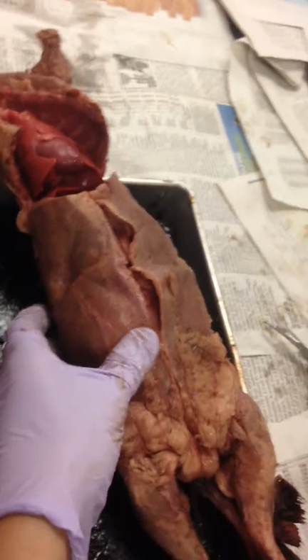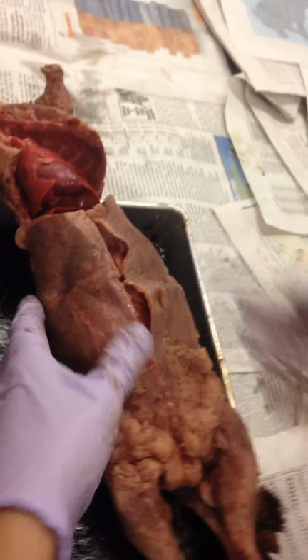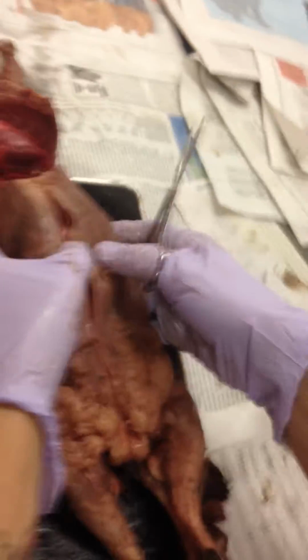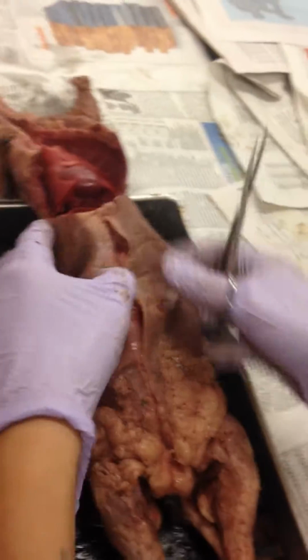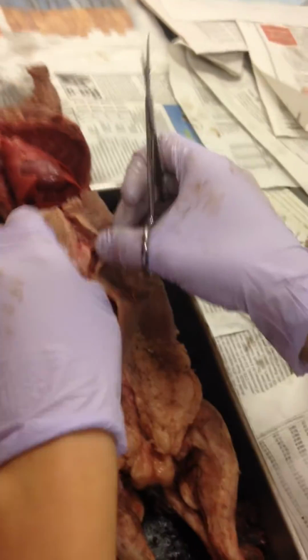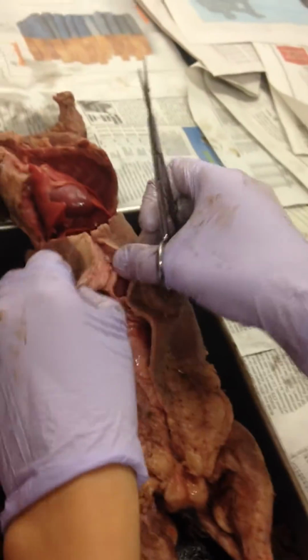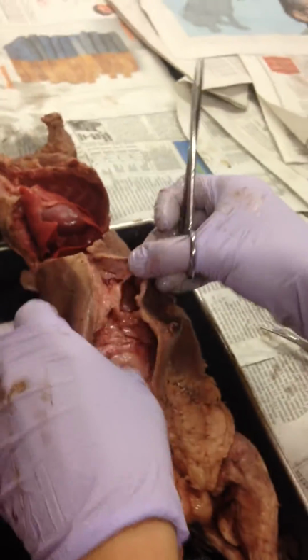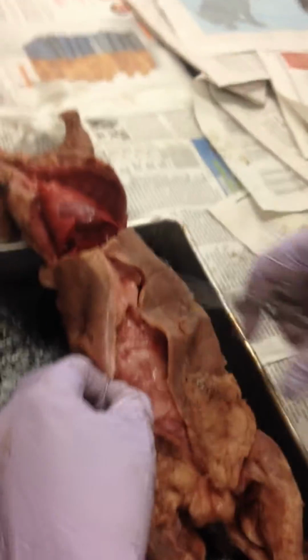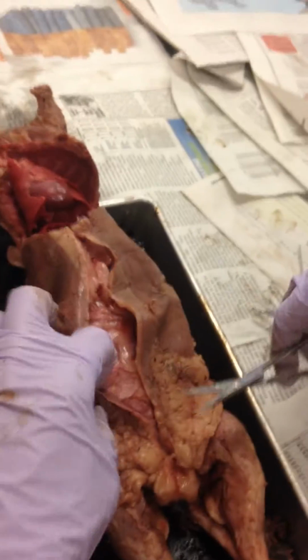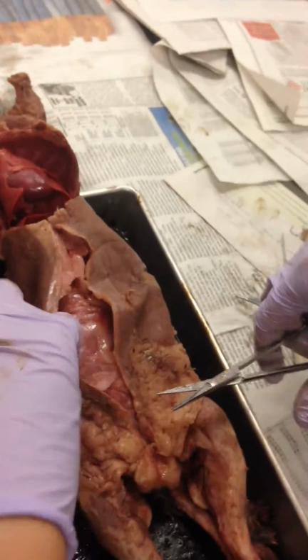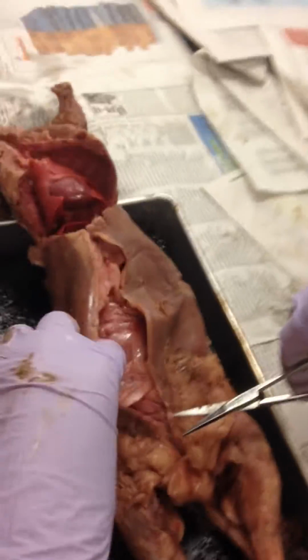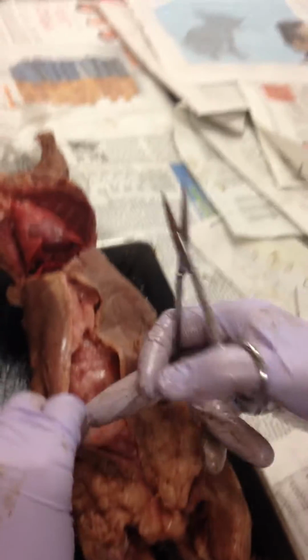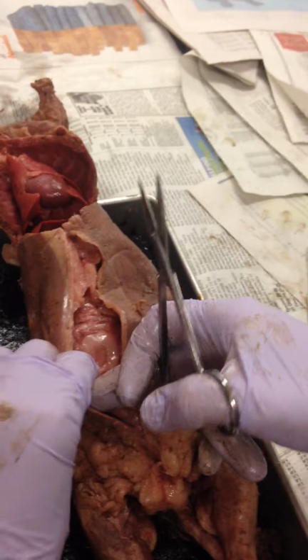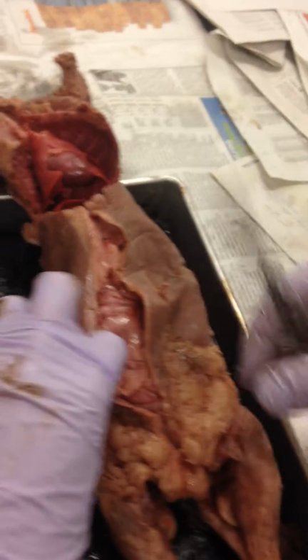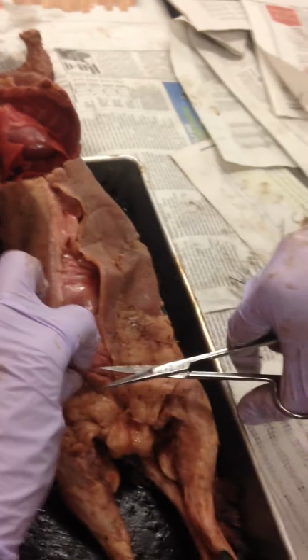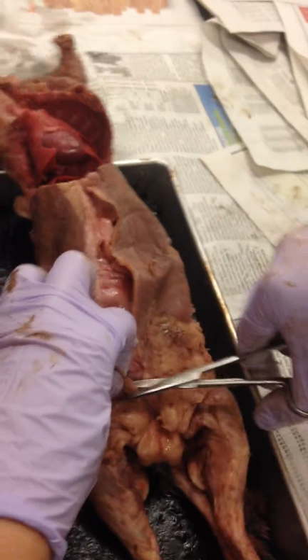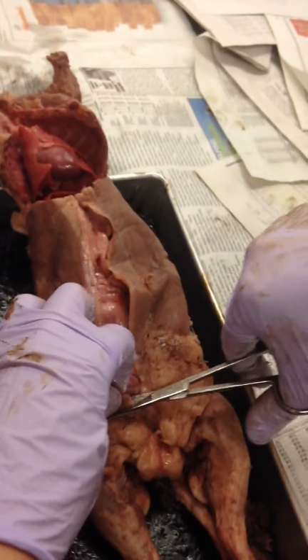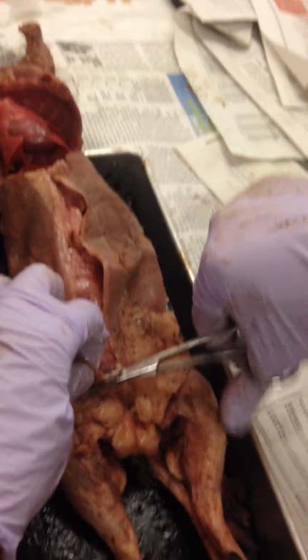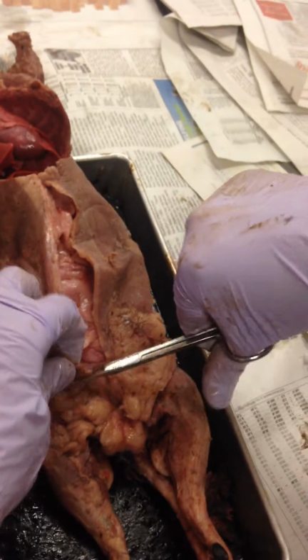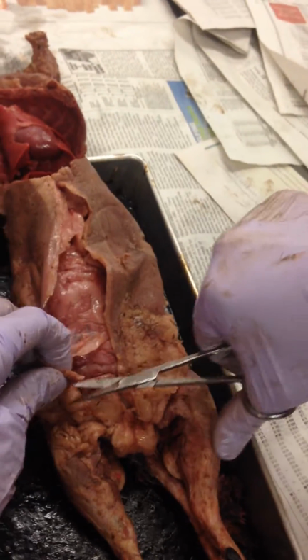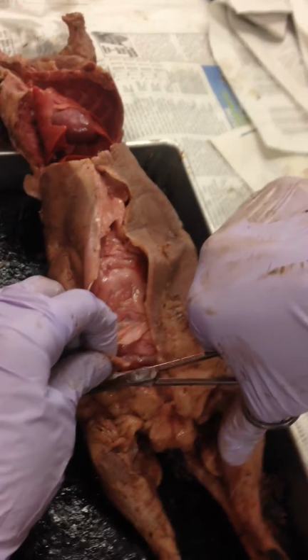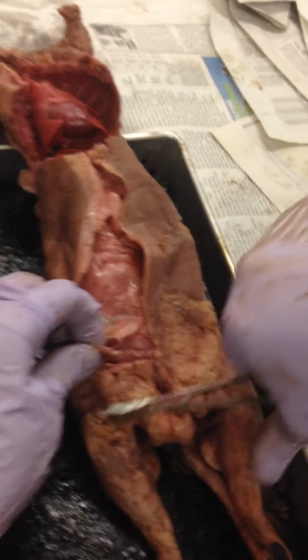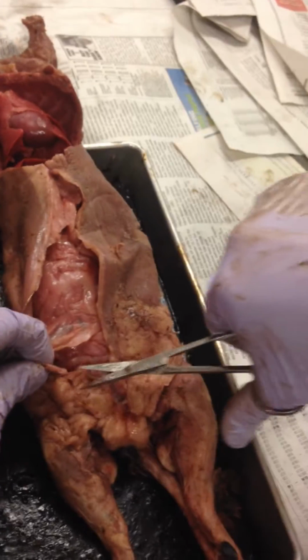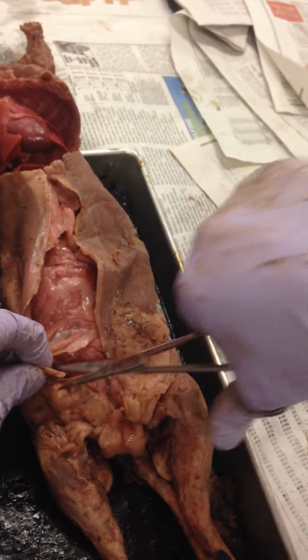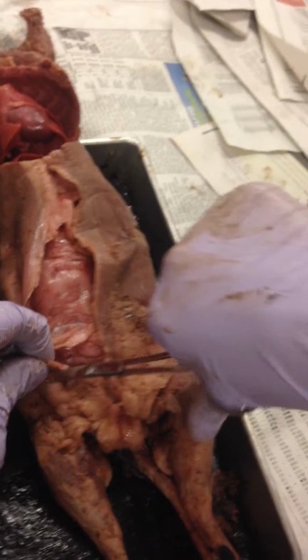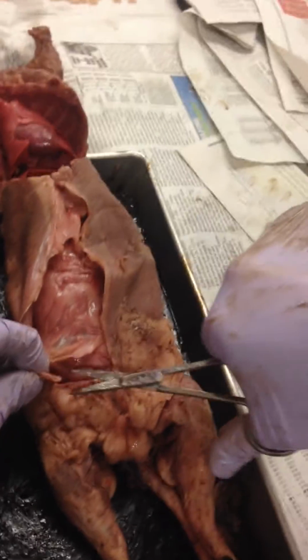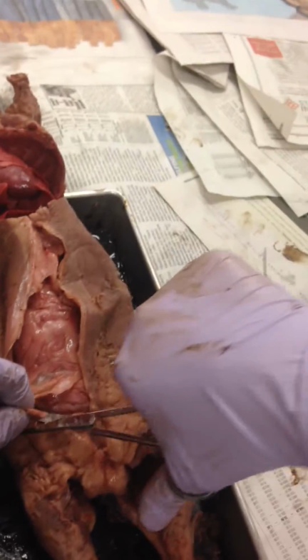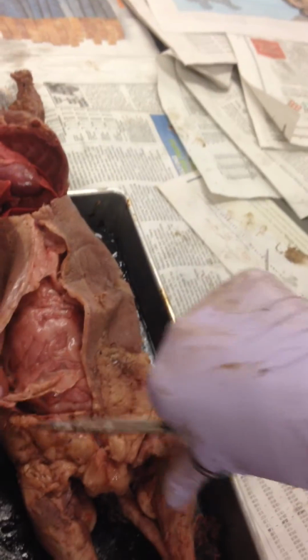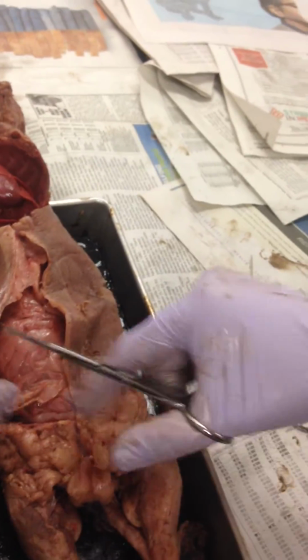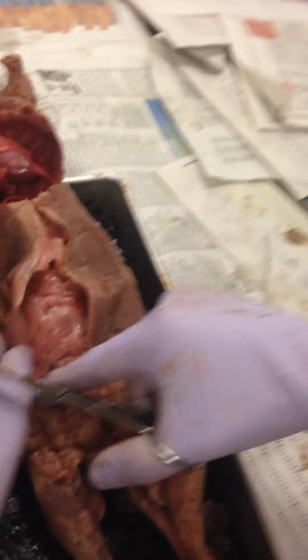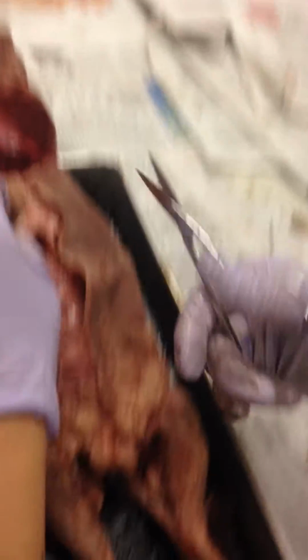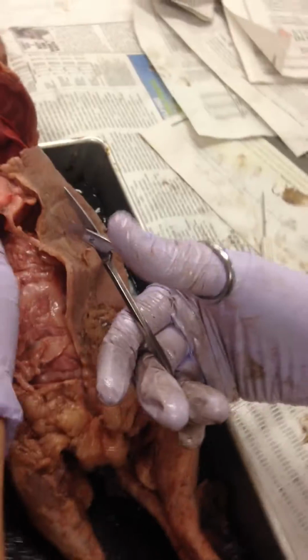Fat is also useful in other ways. Think about a polar bear — why would a polar bear have a lot of fat? Because he needs to stay warm; it's insulation. That's also why we have fat on our thighs. And it's nutrient storage too.